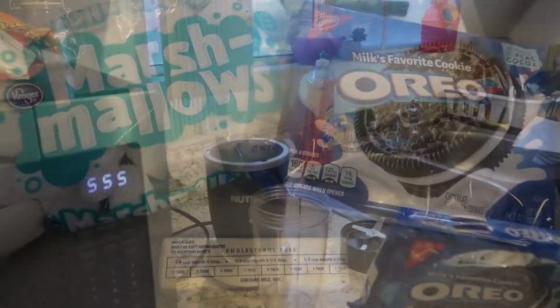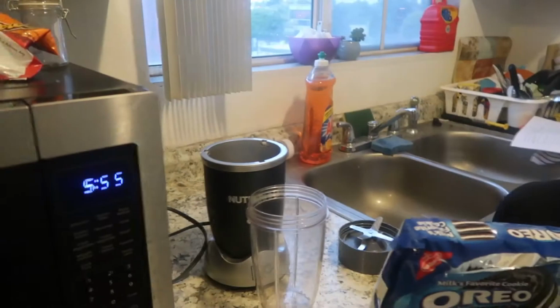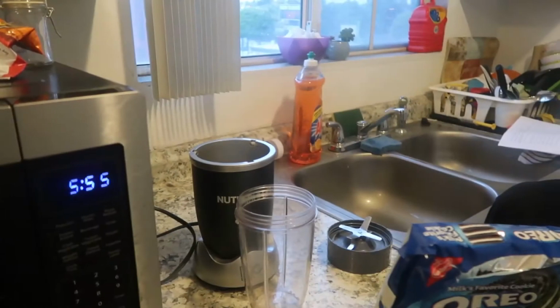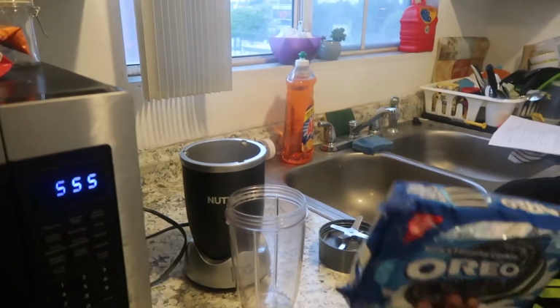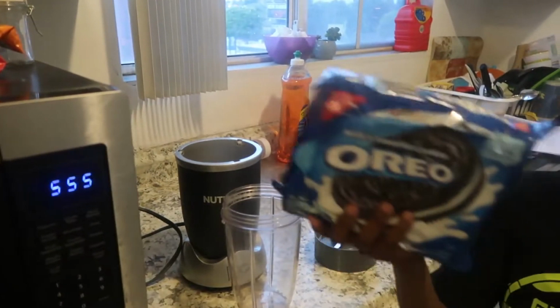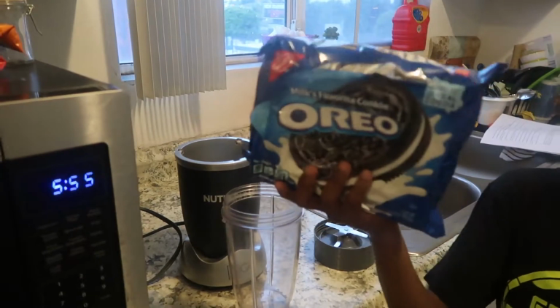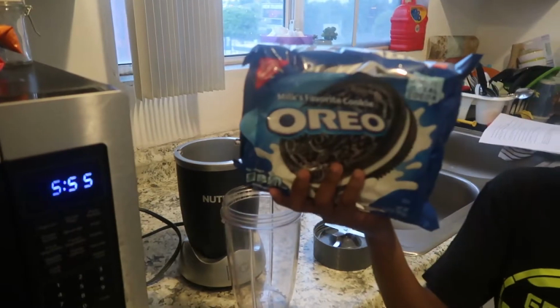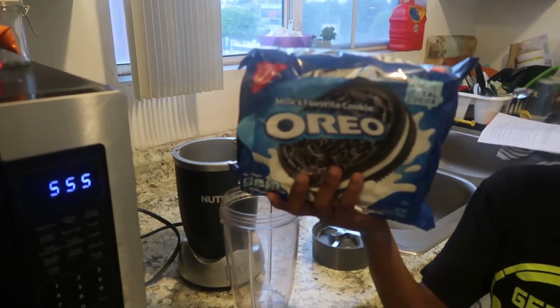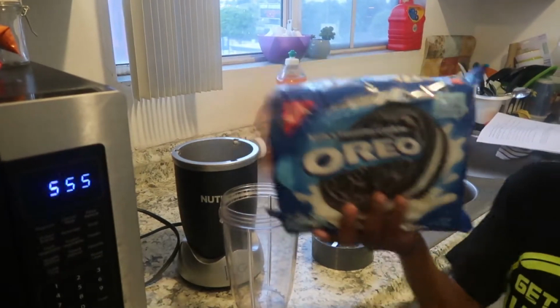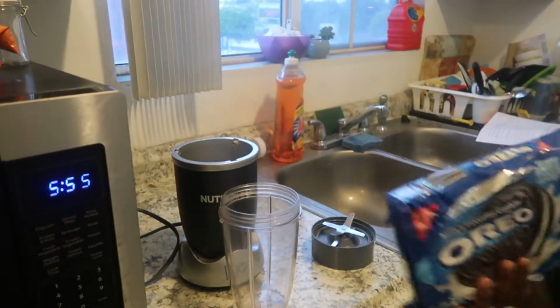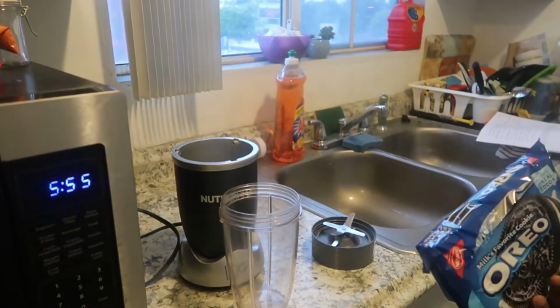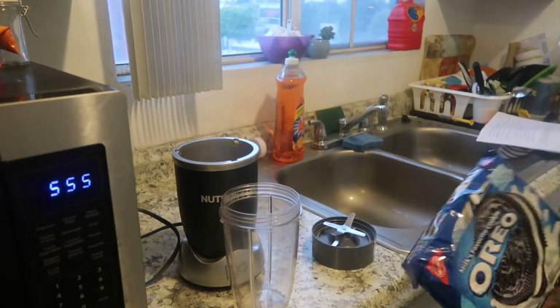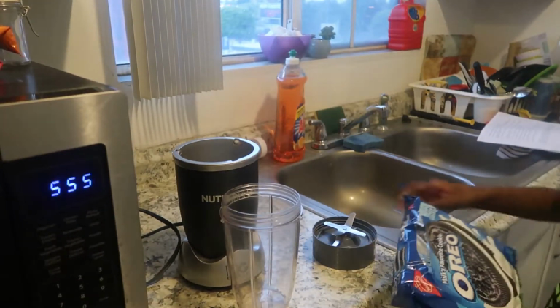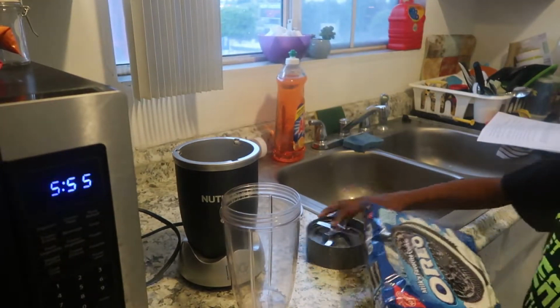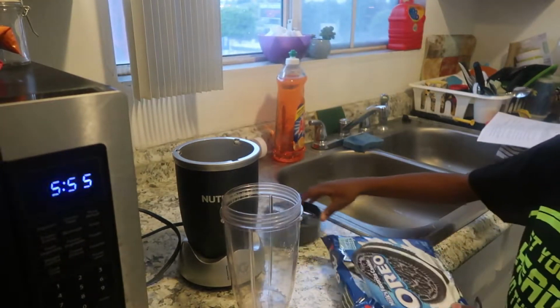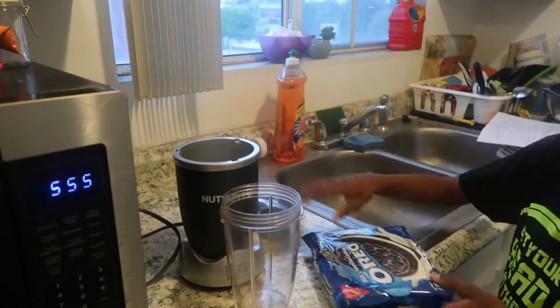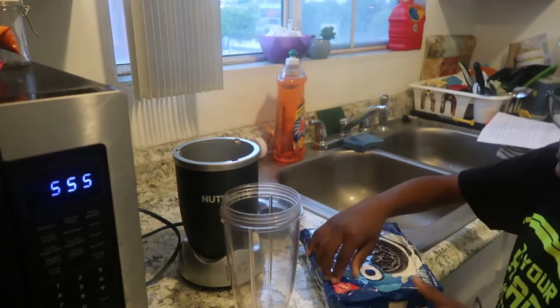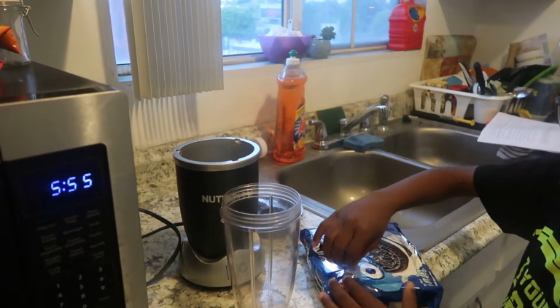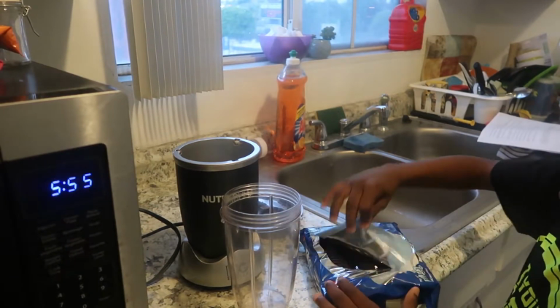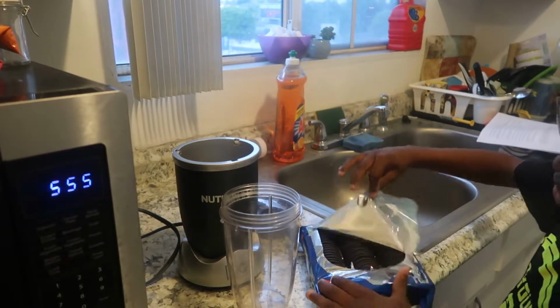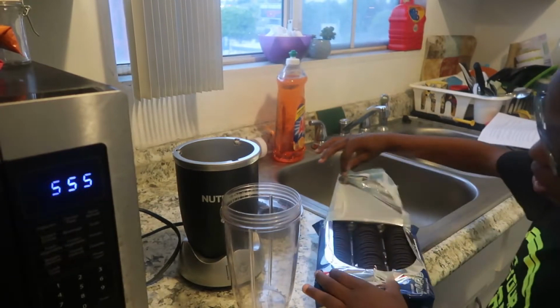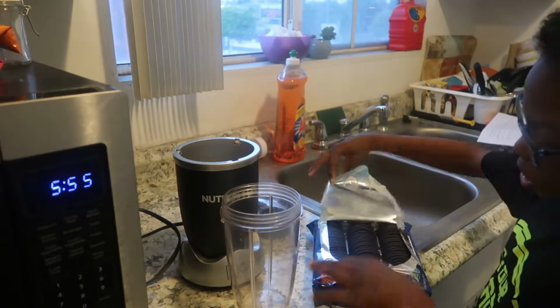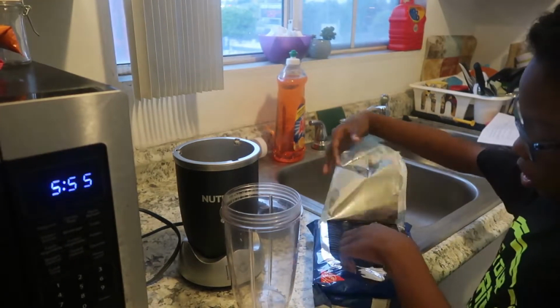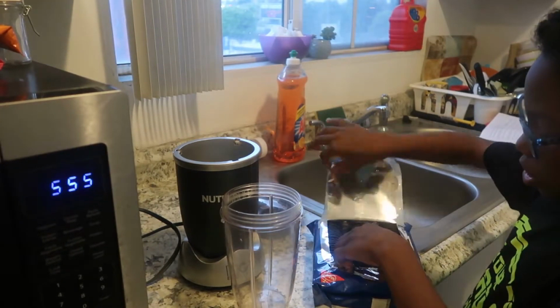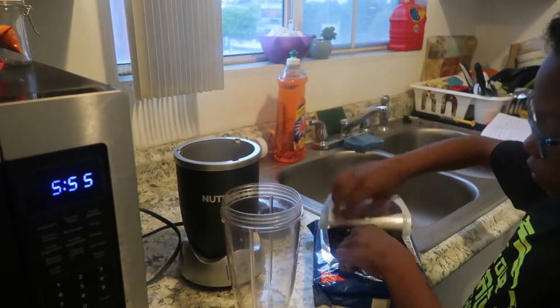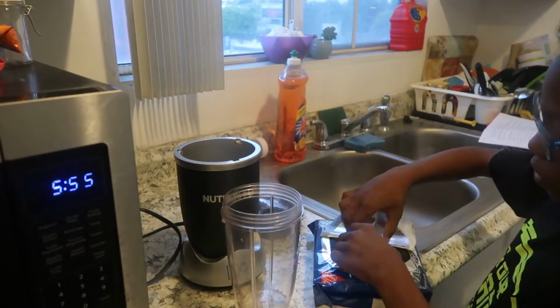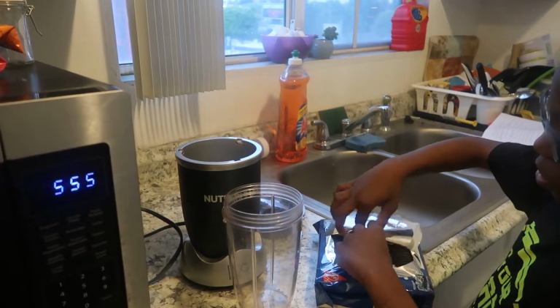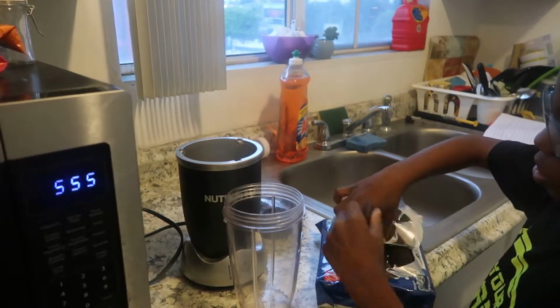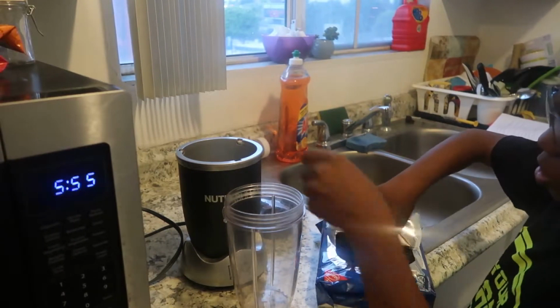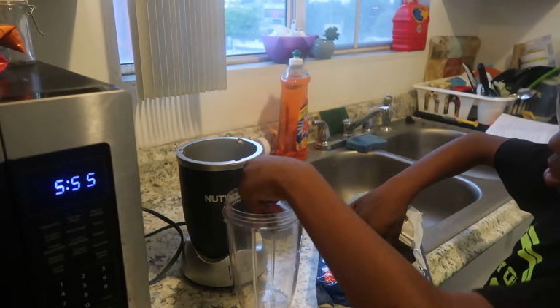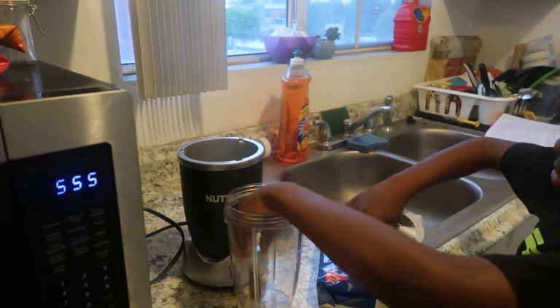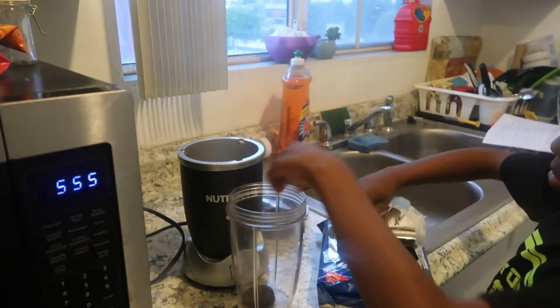First, we will put all the Oreos in the blender until they are all crushed. You can use a food processor, too.